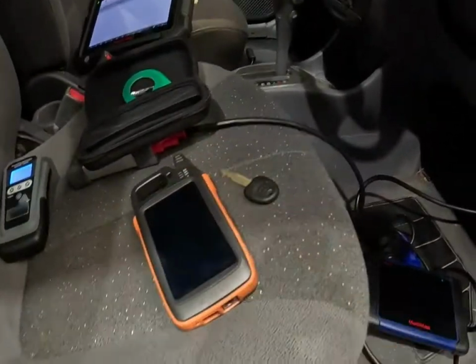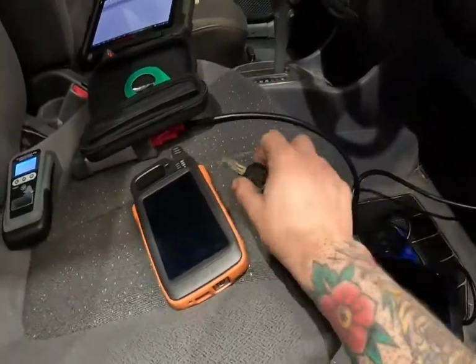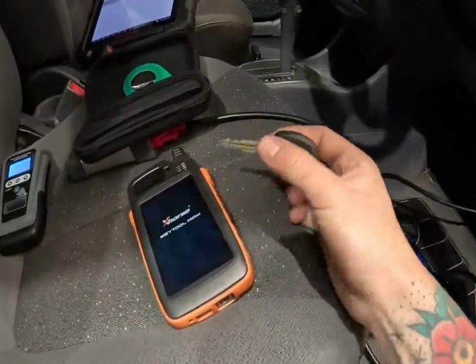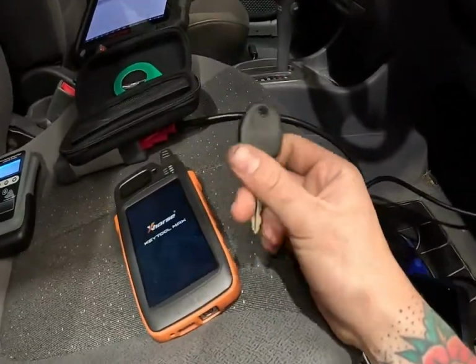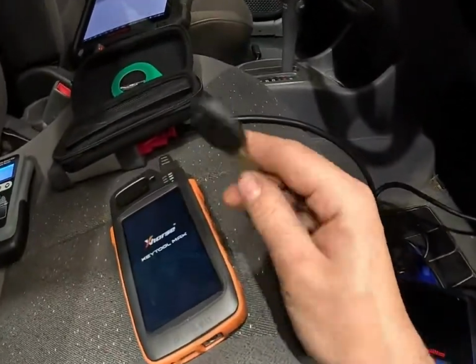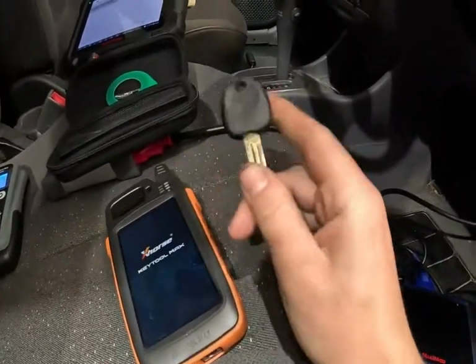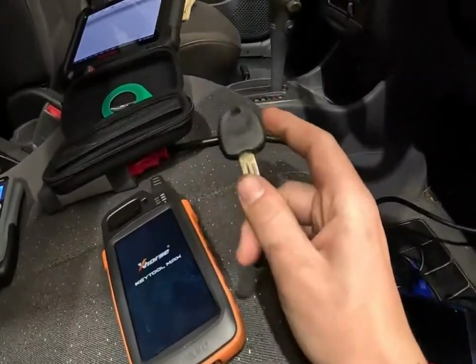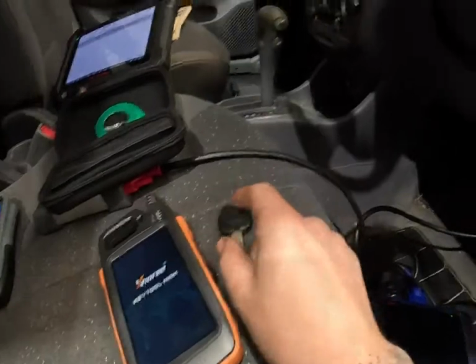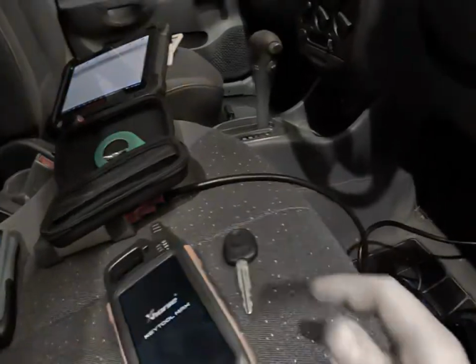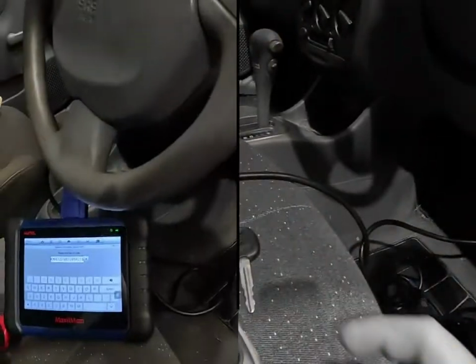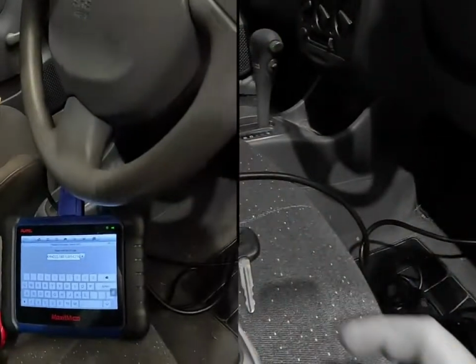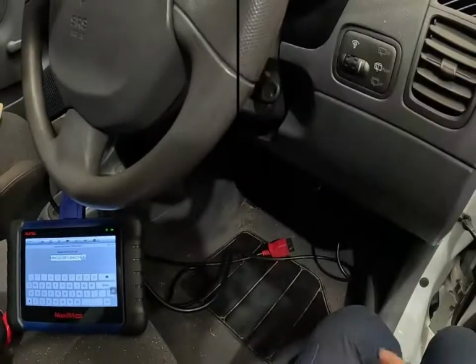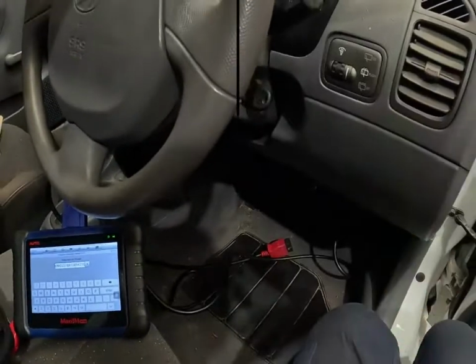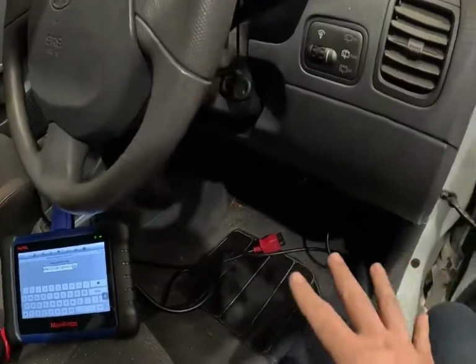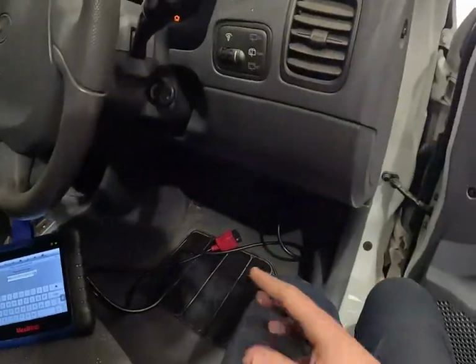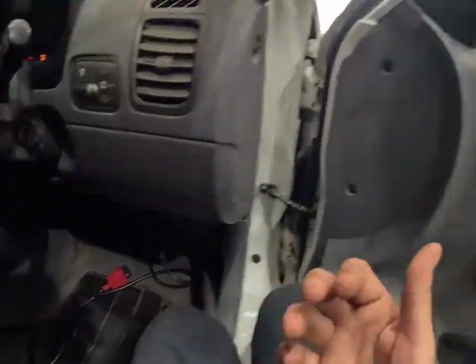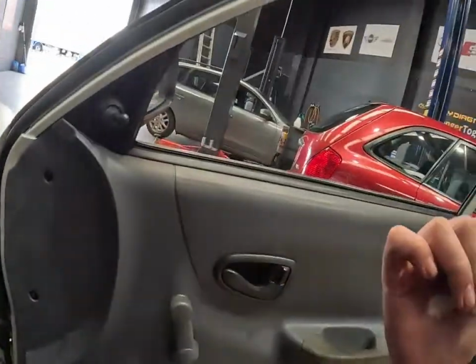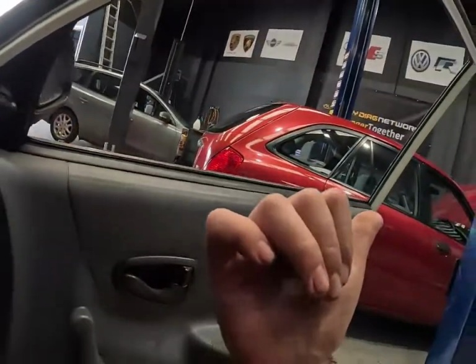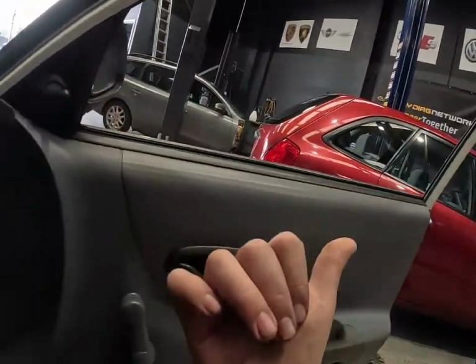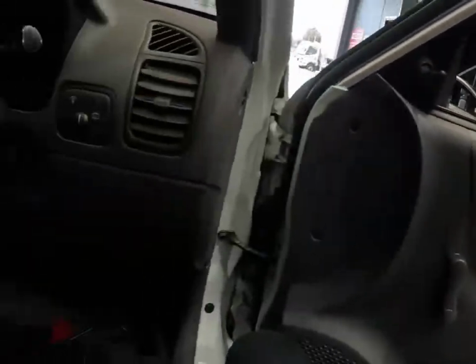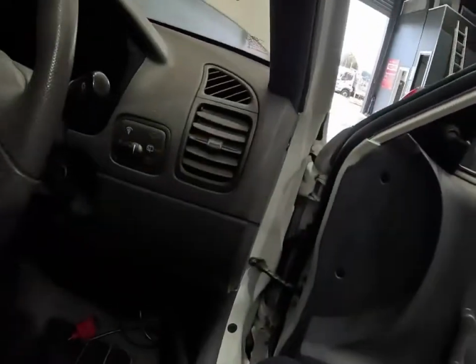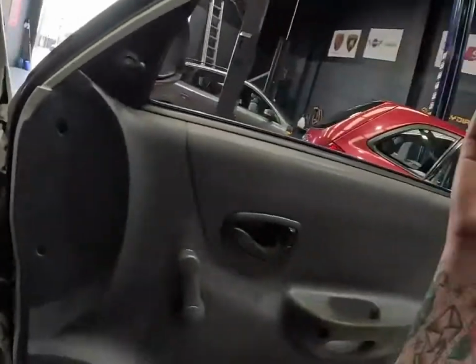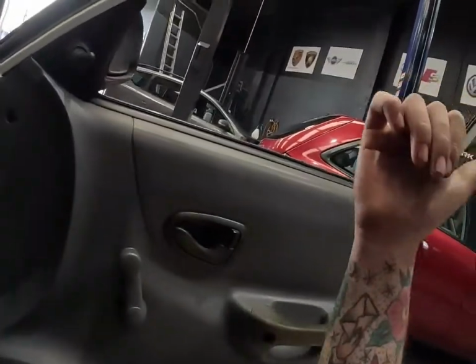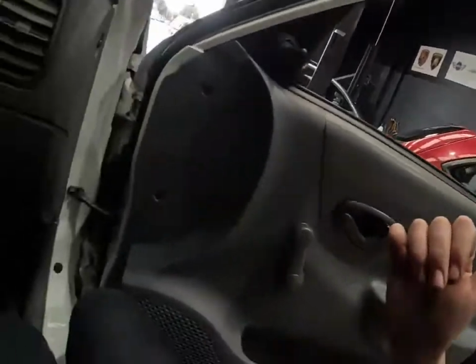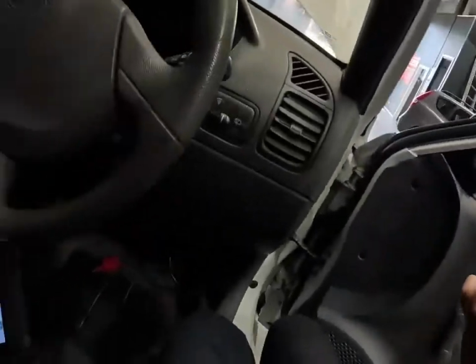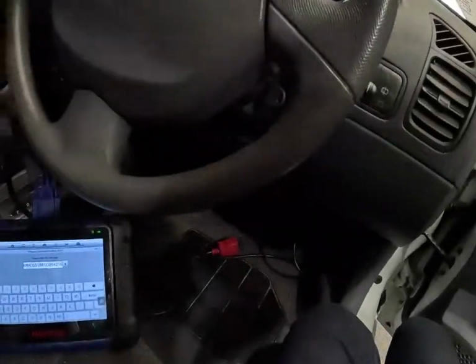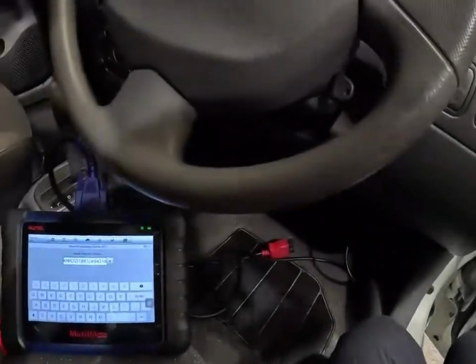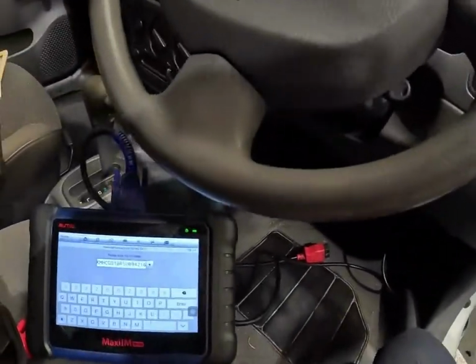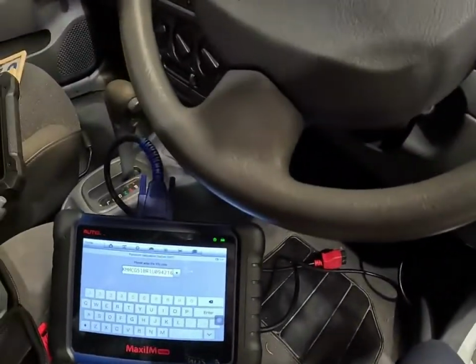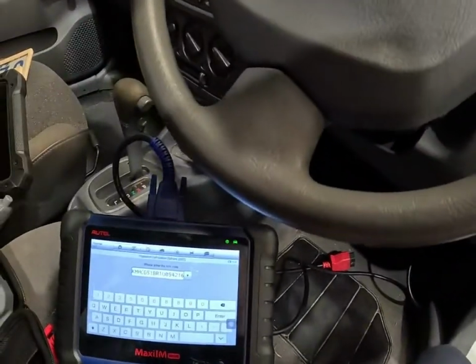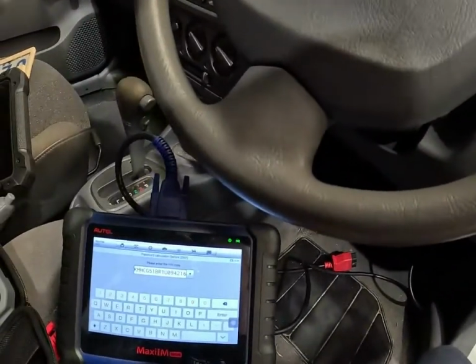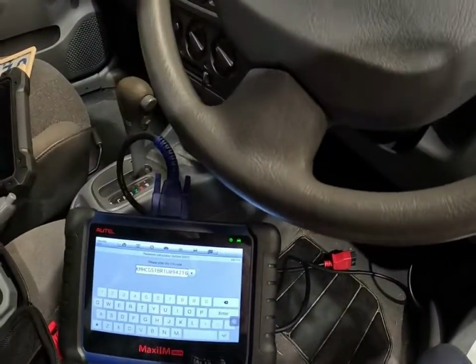We're going to start looking at this key now. My key tester is on charge because the battery is flat — don't let your tools go flat. Anyway, I'm going to continue with this while that charges up.